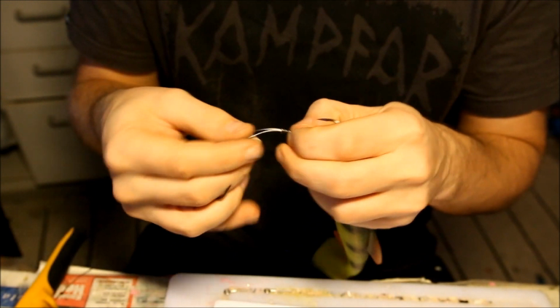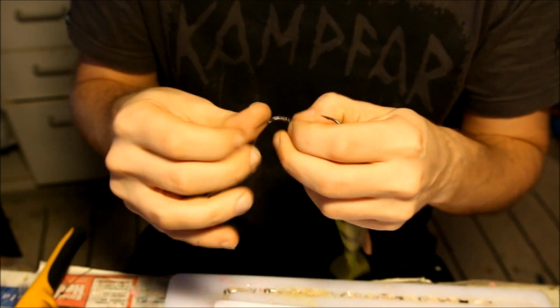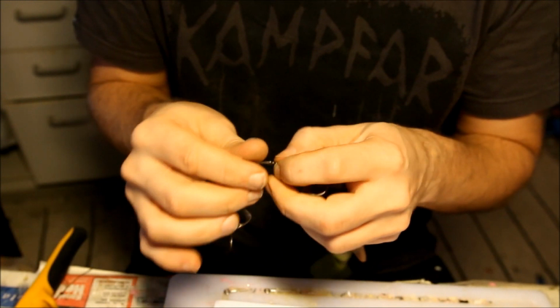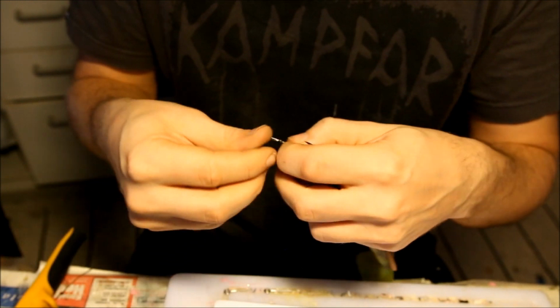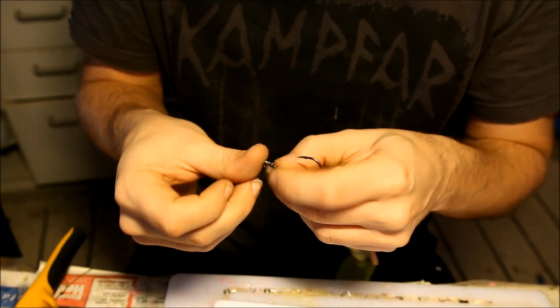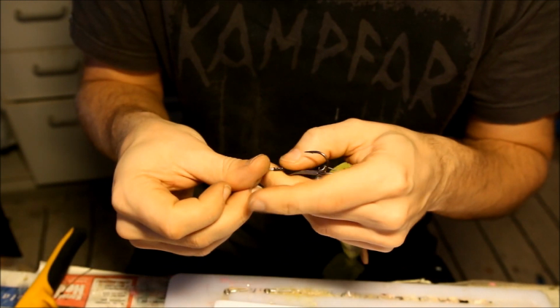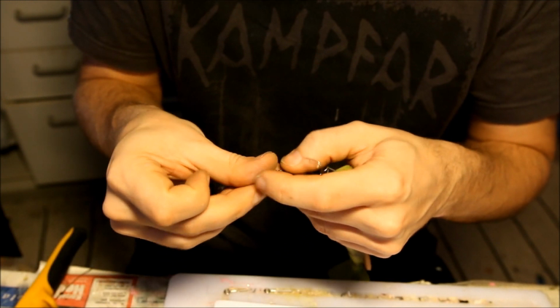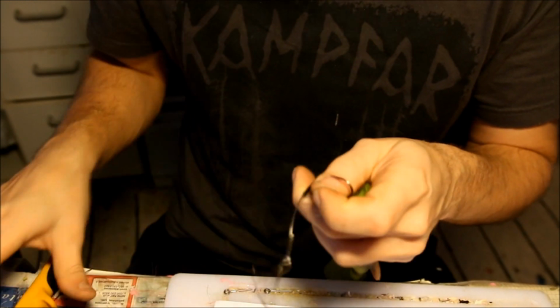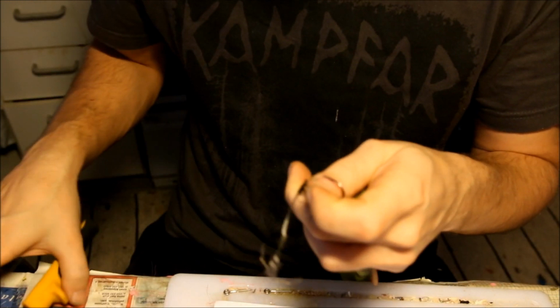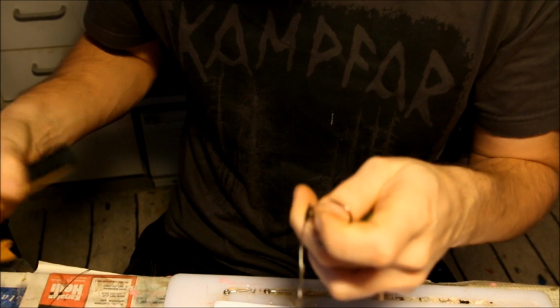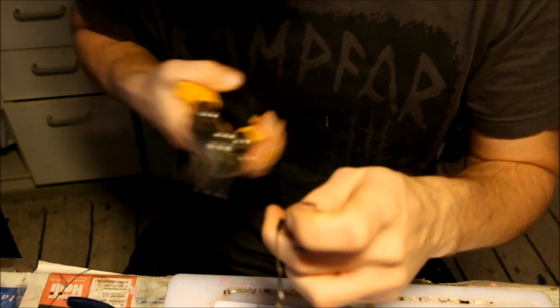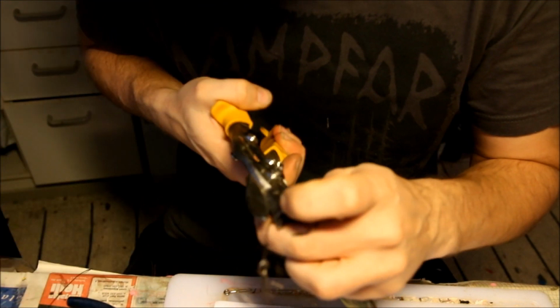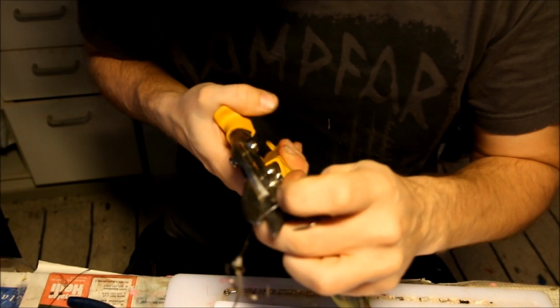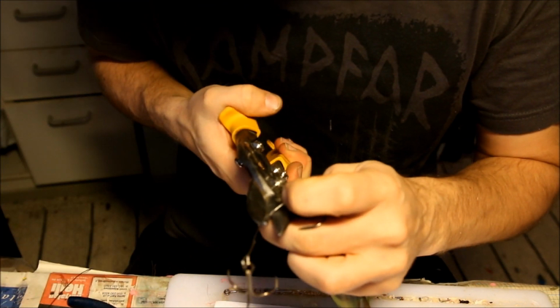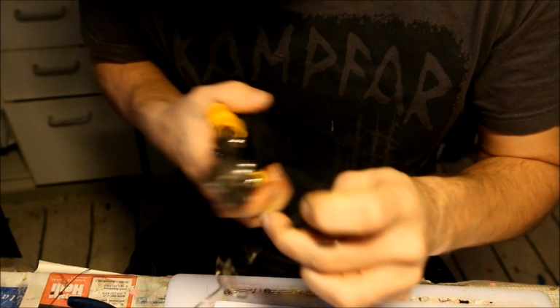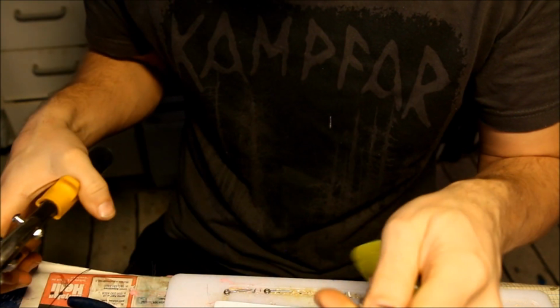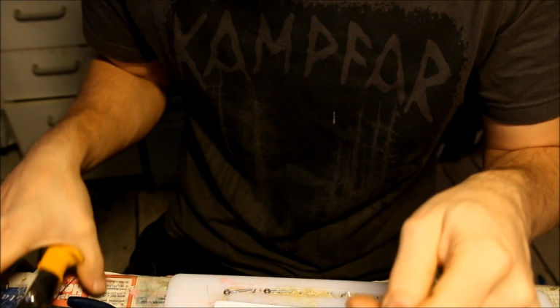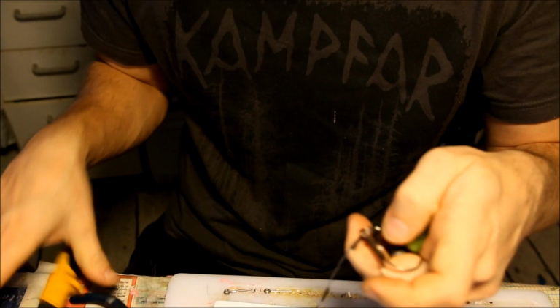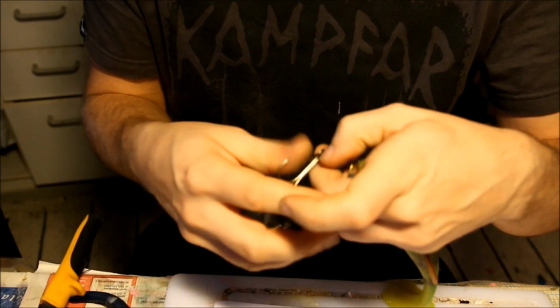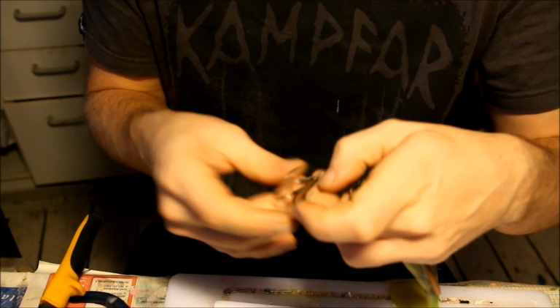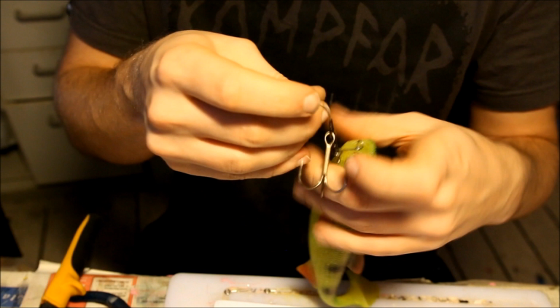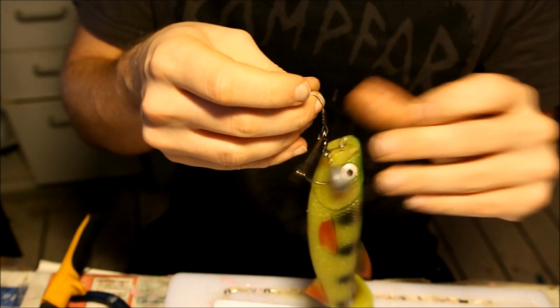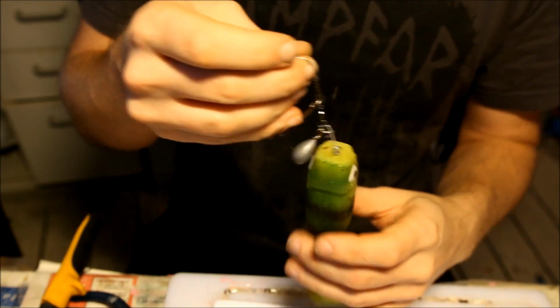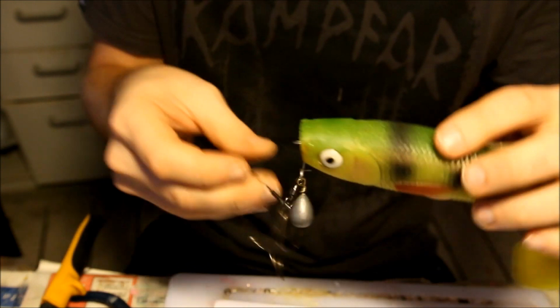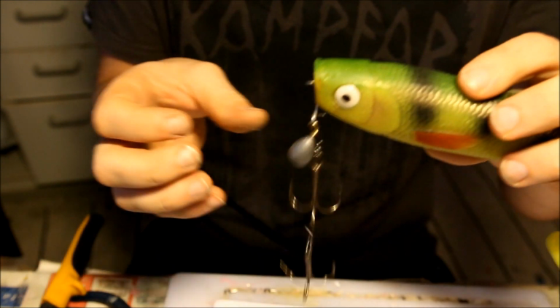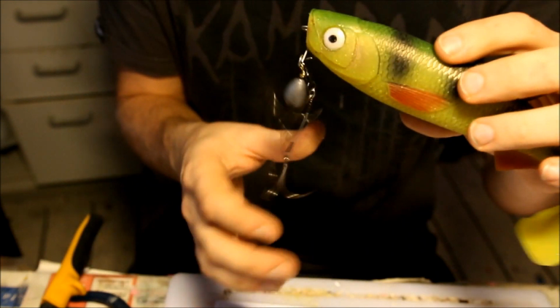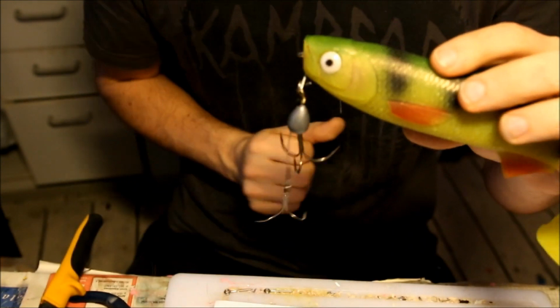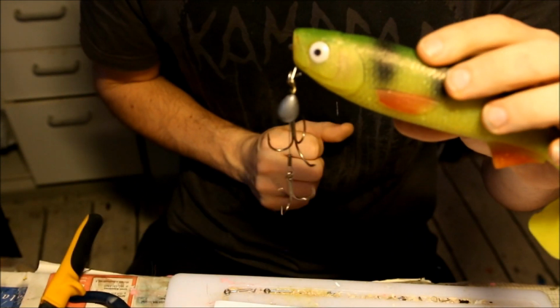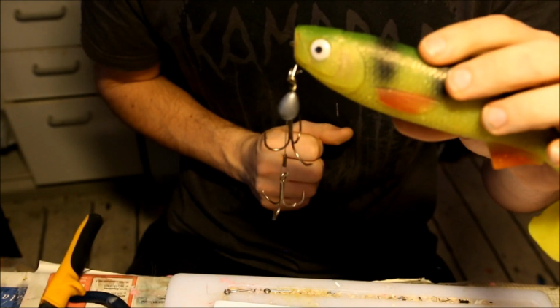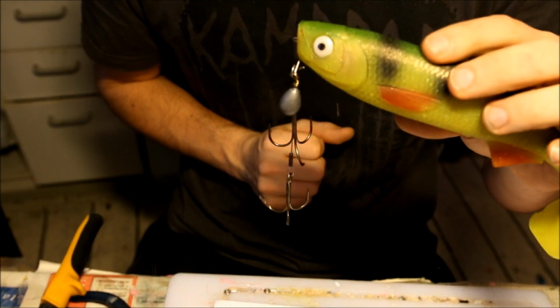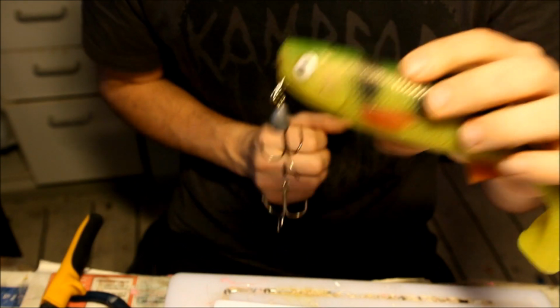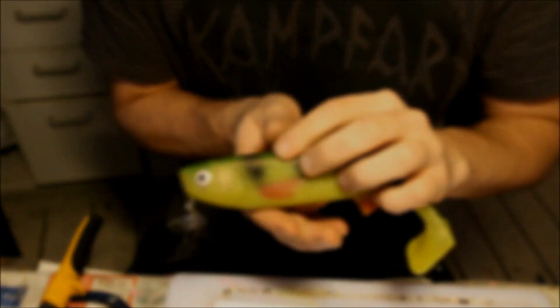And yeah, let's actually cut this tag end off. I hope you guys enjoyed this quick little tutorial and I'll see you guys next time.